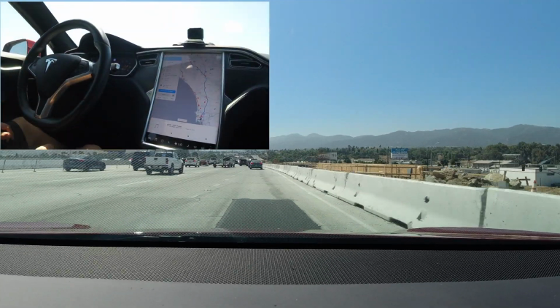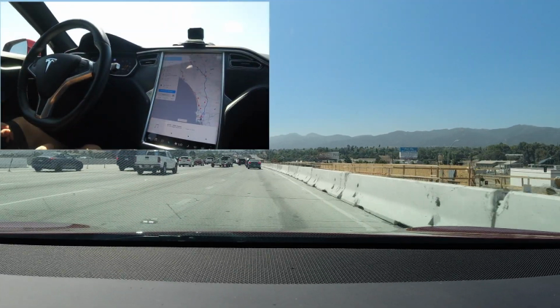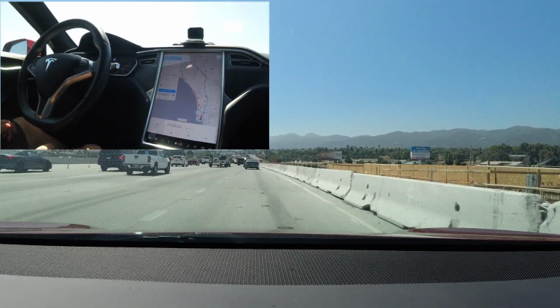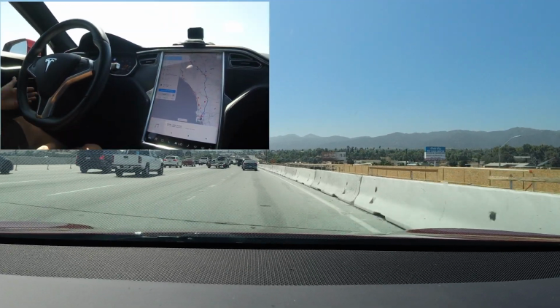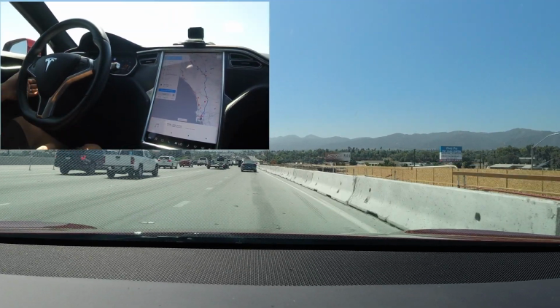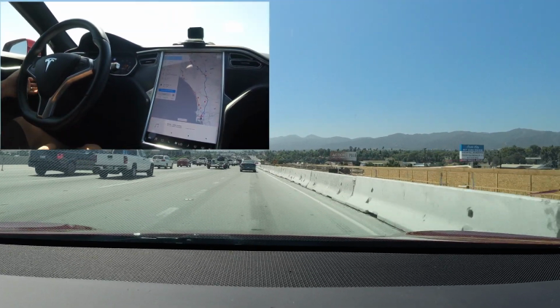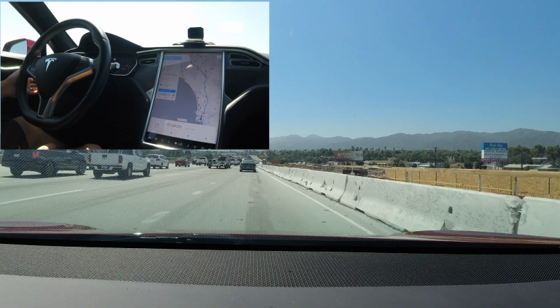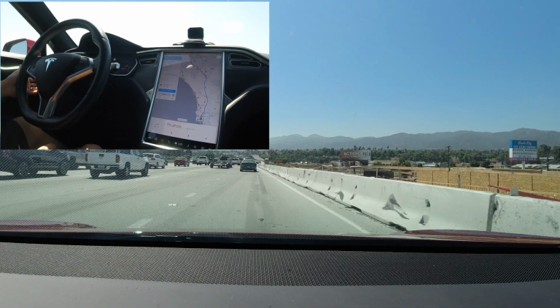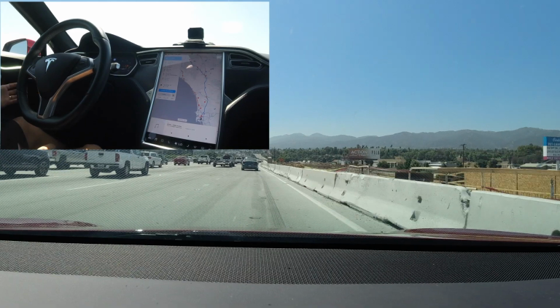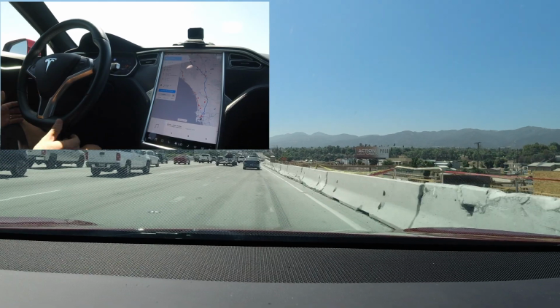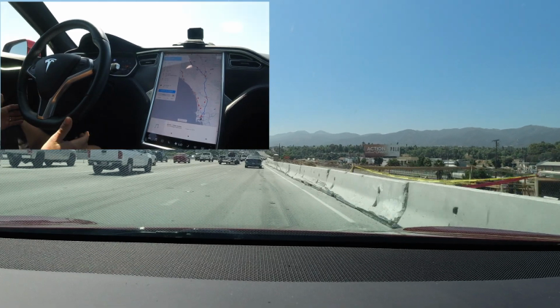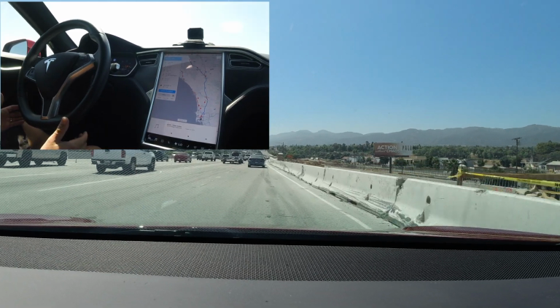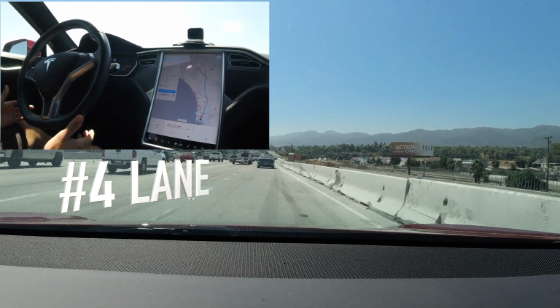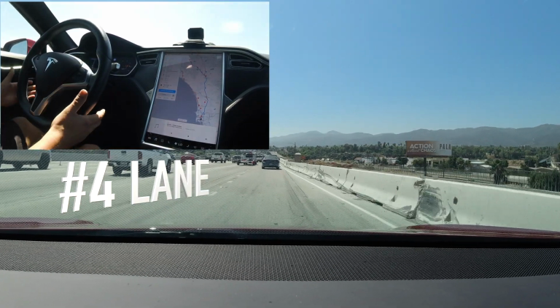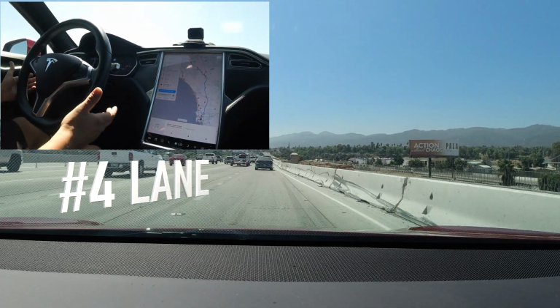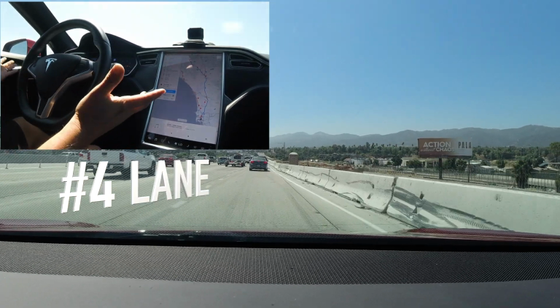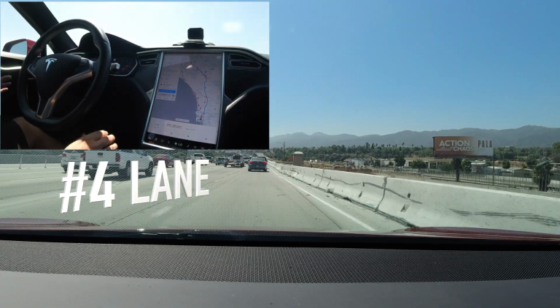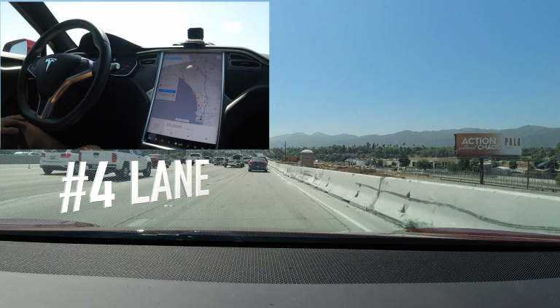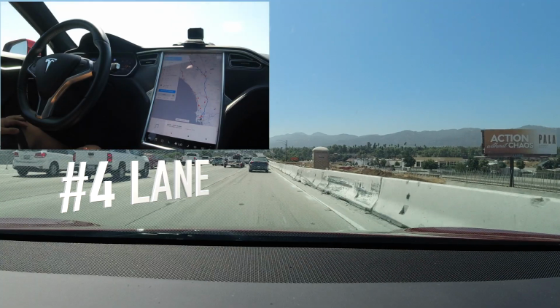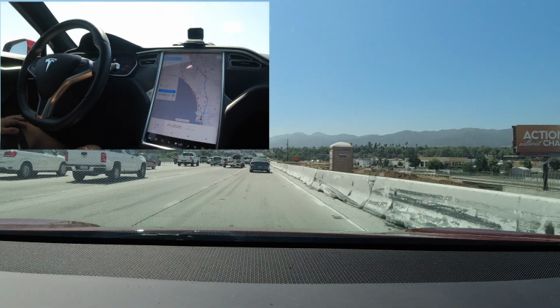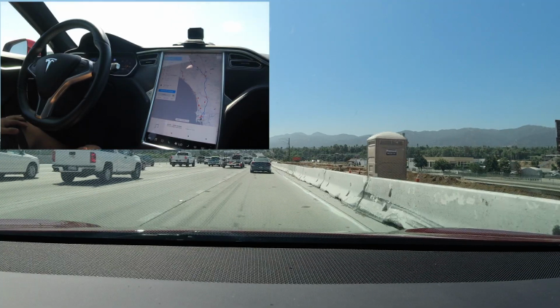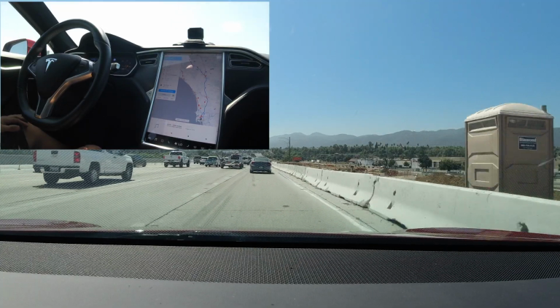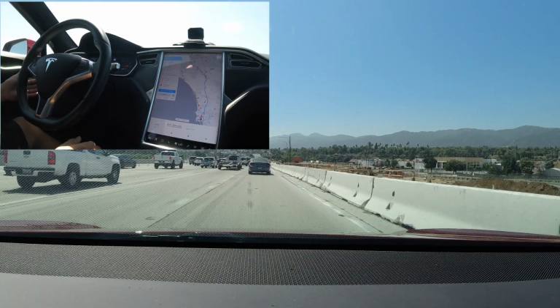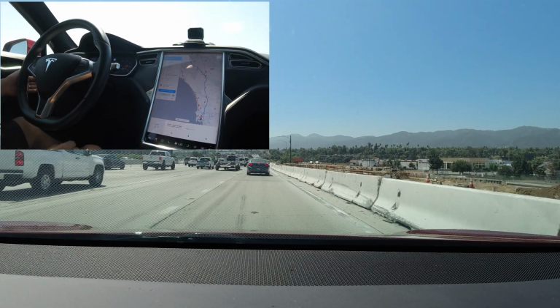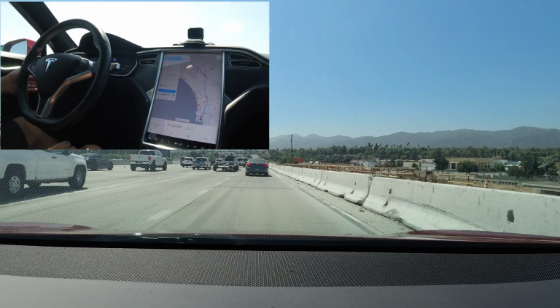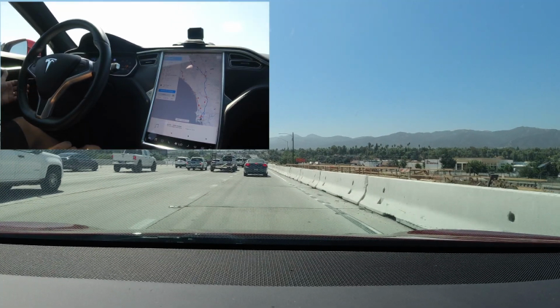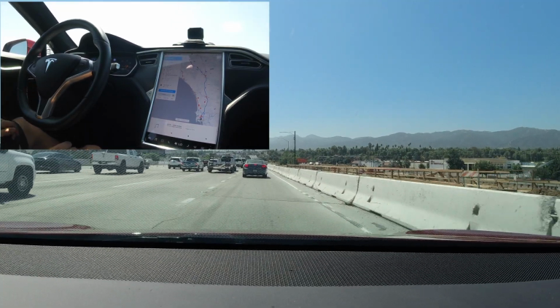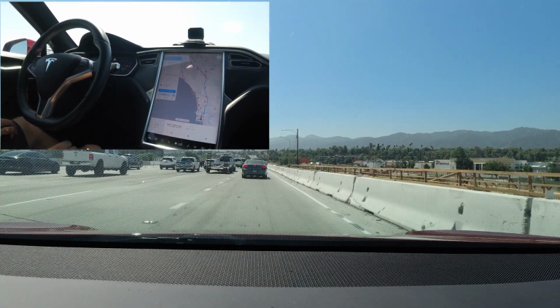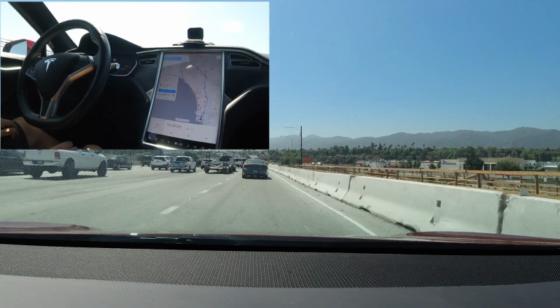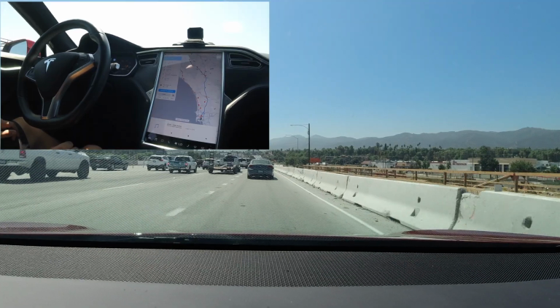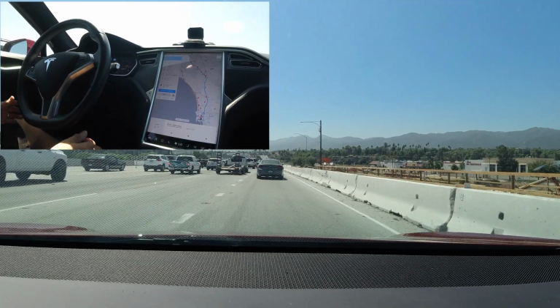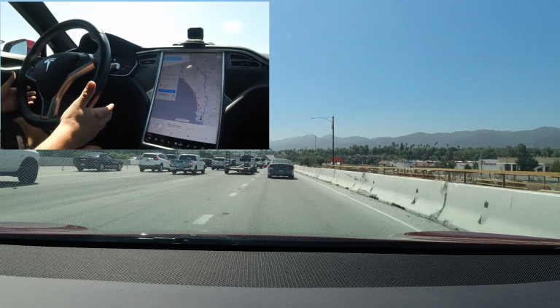I put the car back into Navigate on Autopilot and it immediately wants to merge over onto the number four lane, but then immediately cancels. It tries again and this time it works confidently.